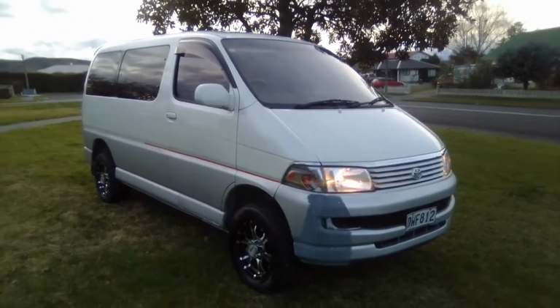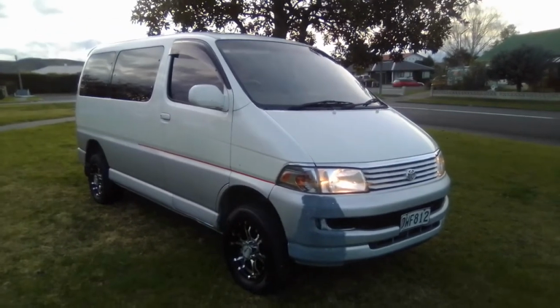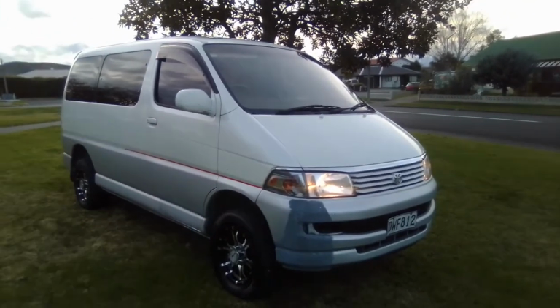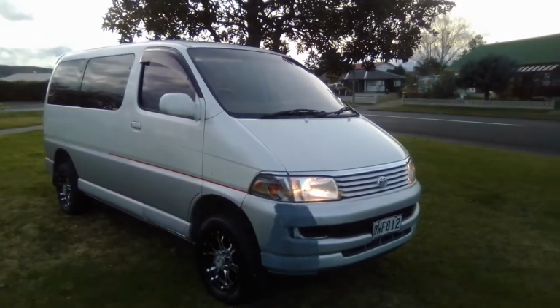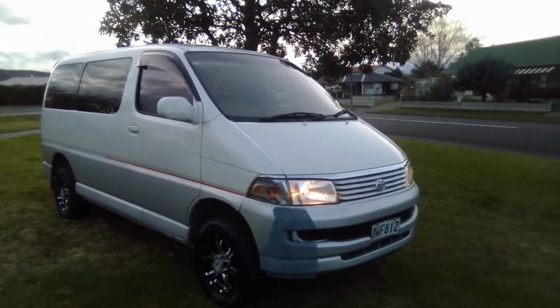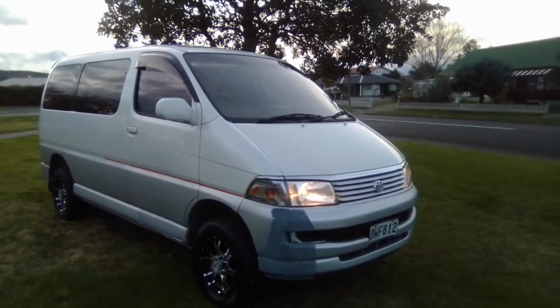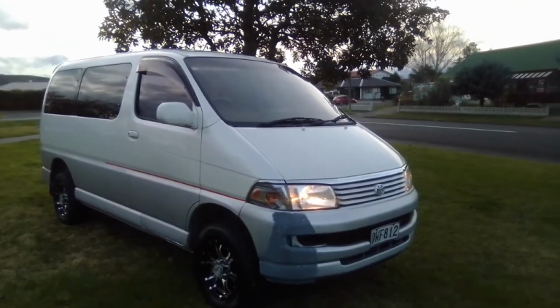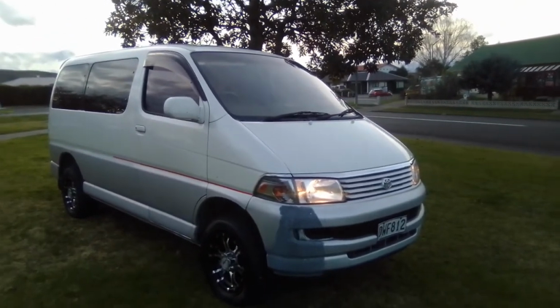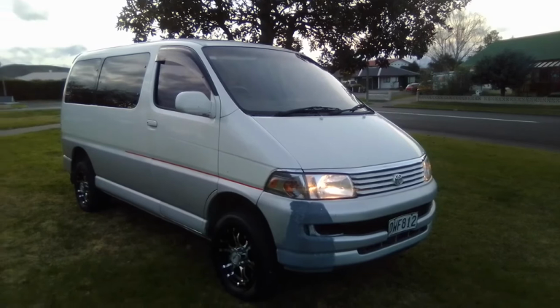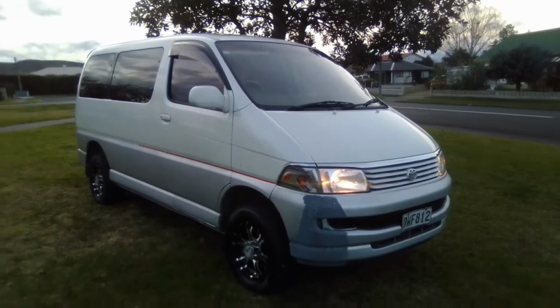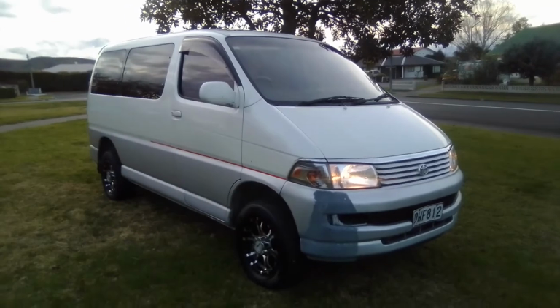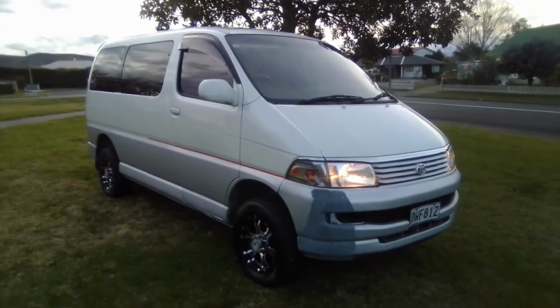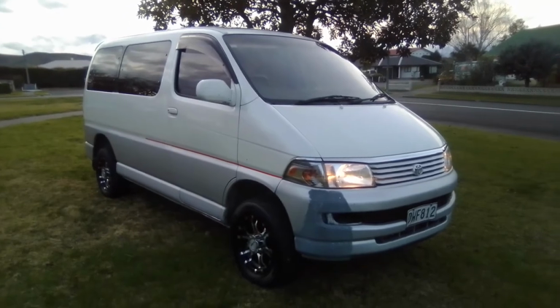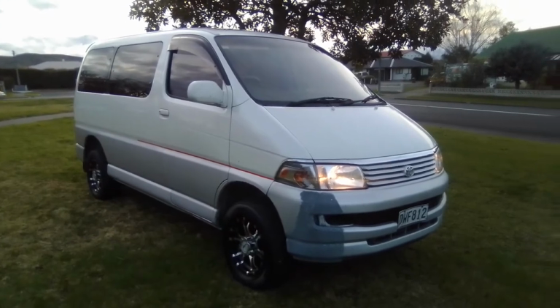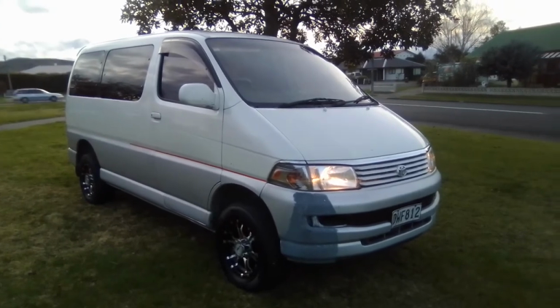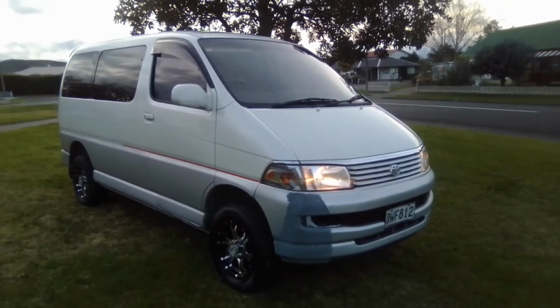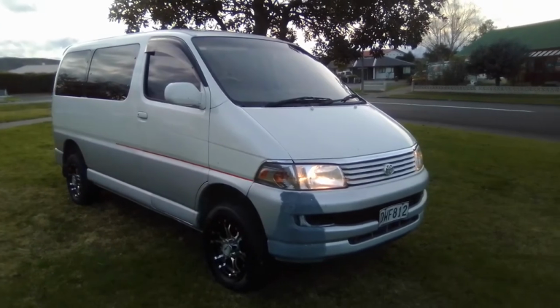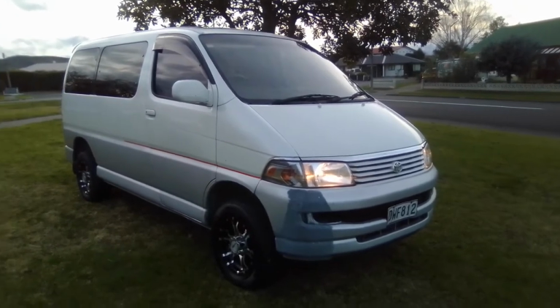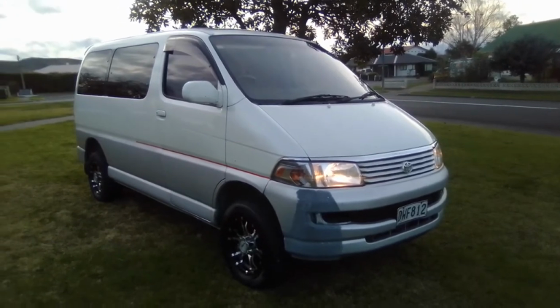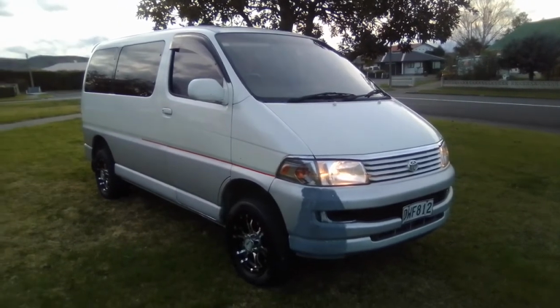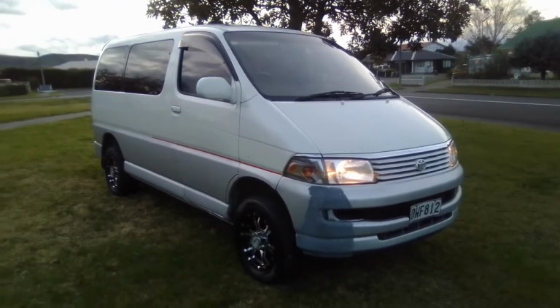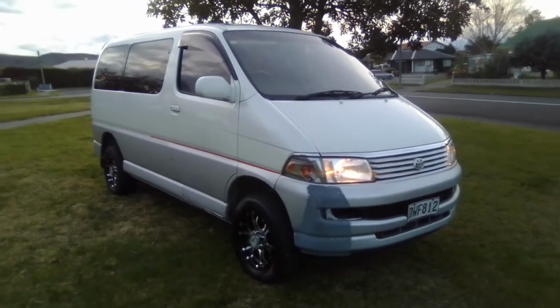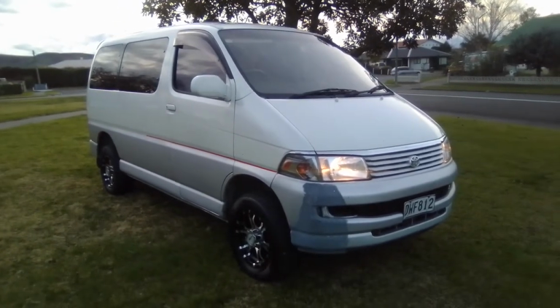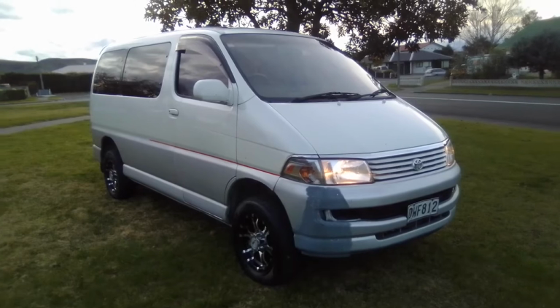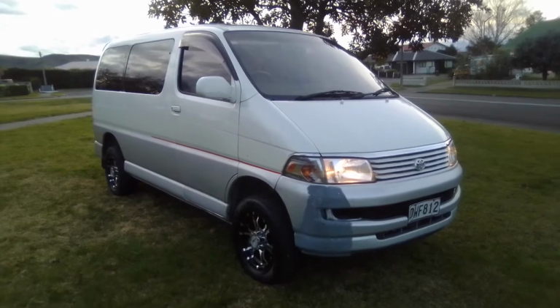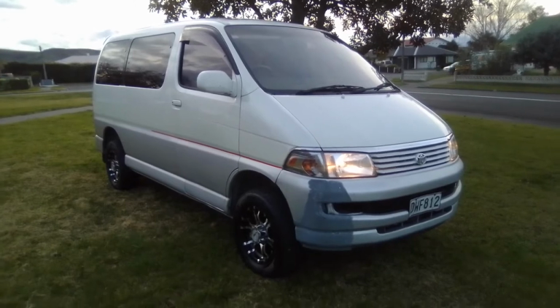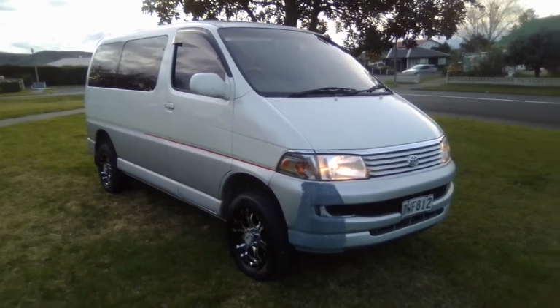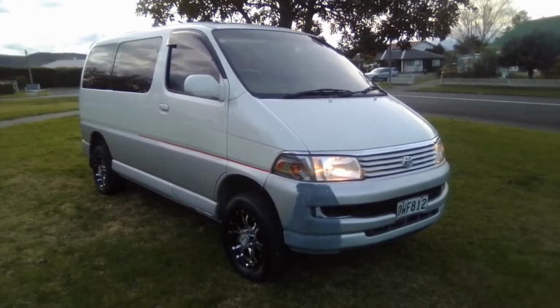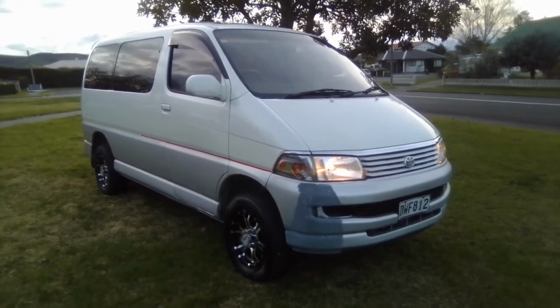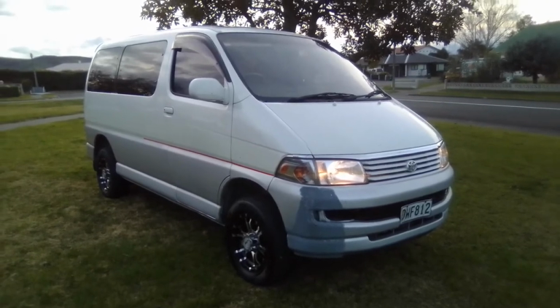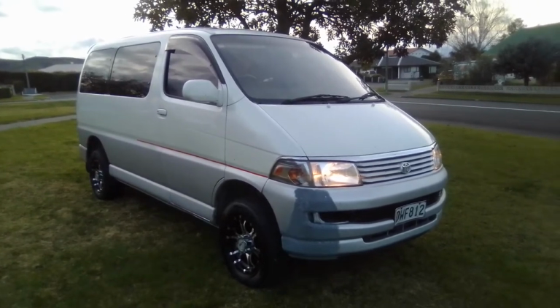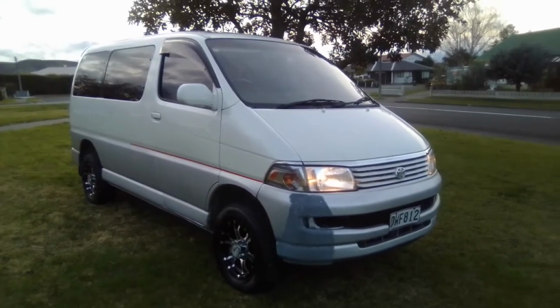Hey, got my van up on an online sale. Just going to take you for a walk around — just gets a bit of a better shot than the pictures.